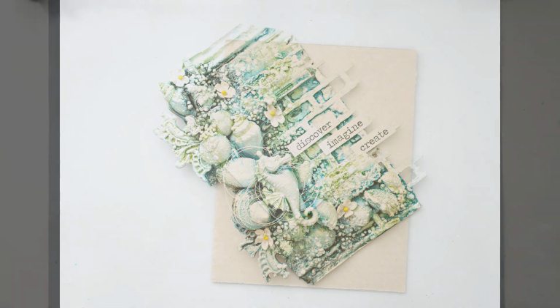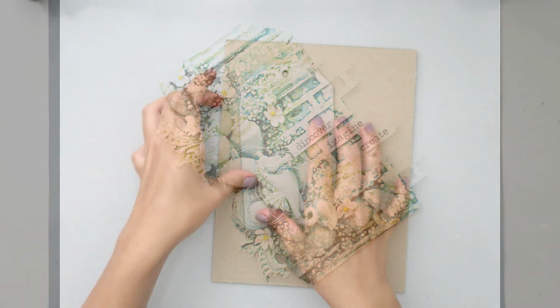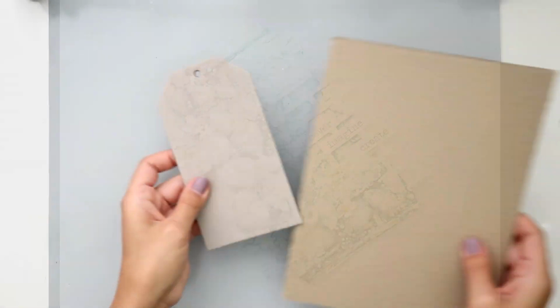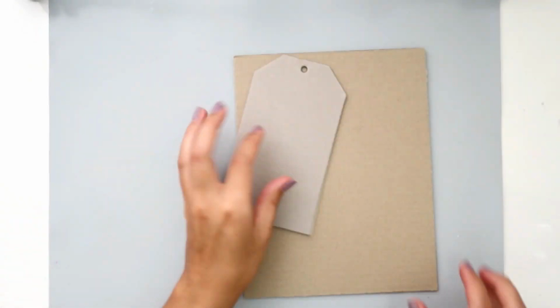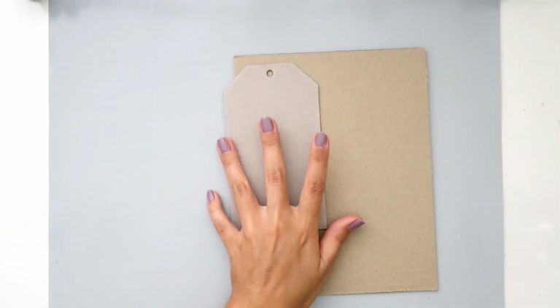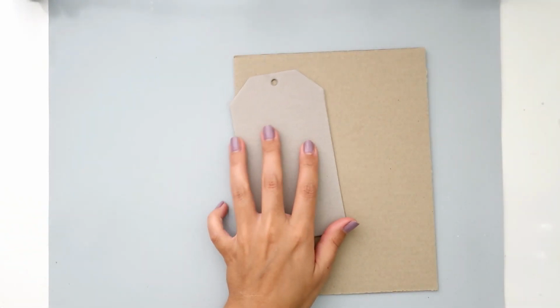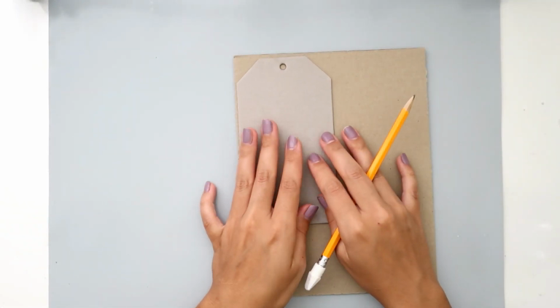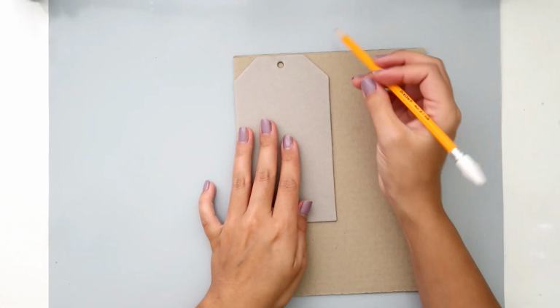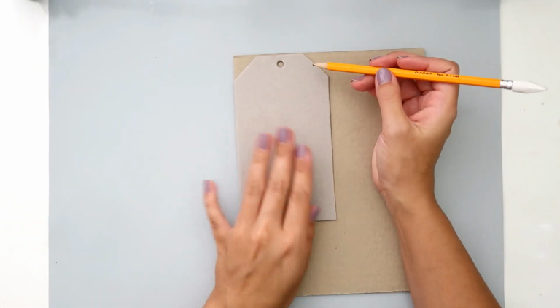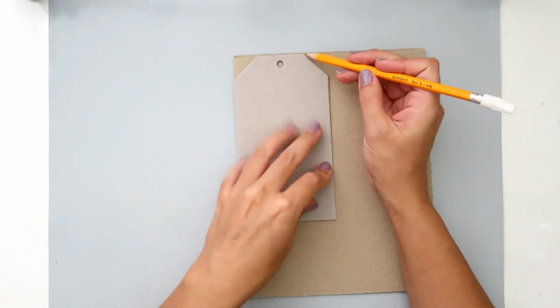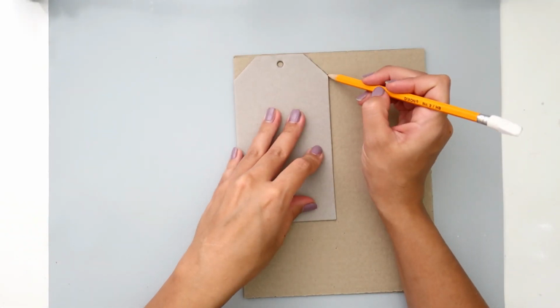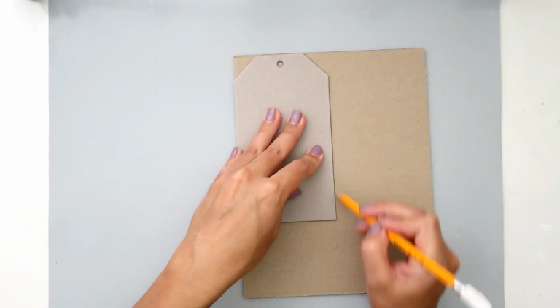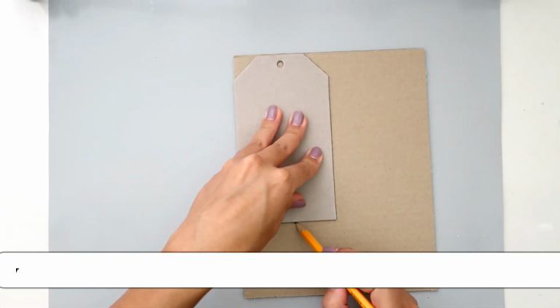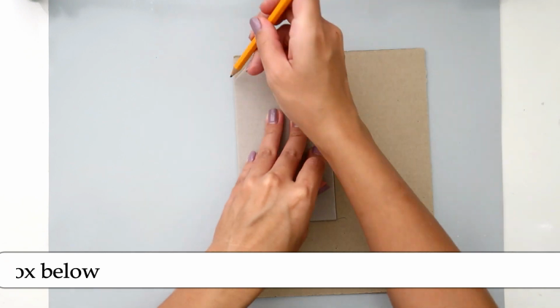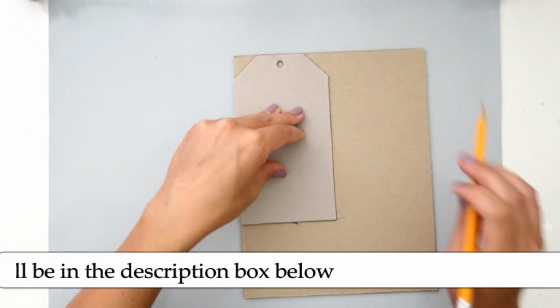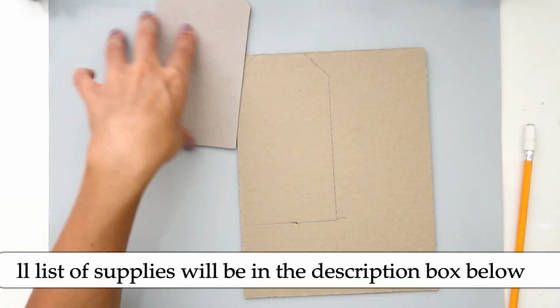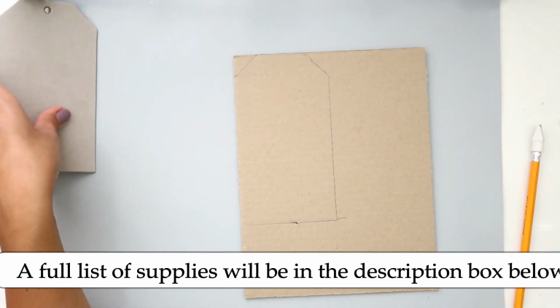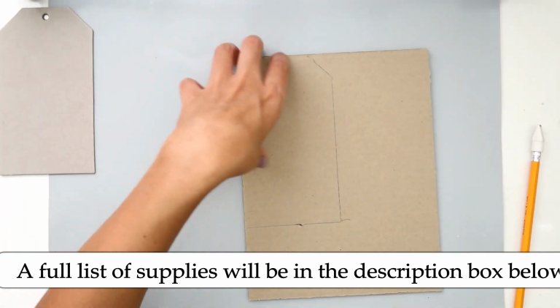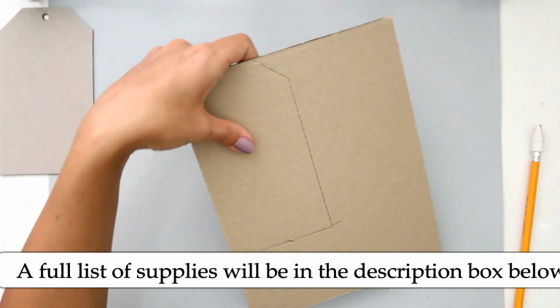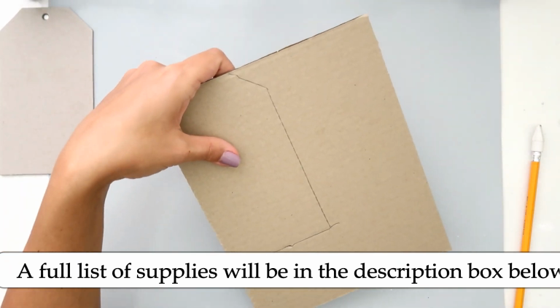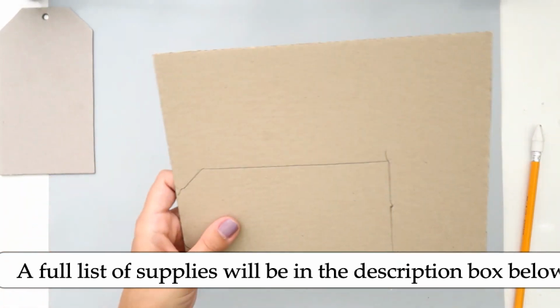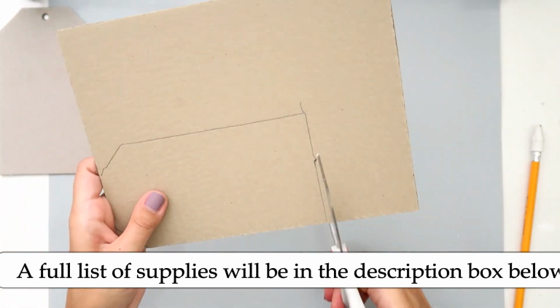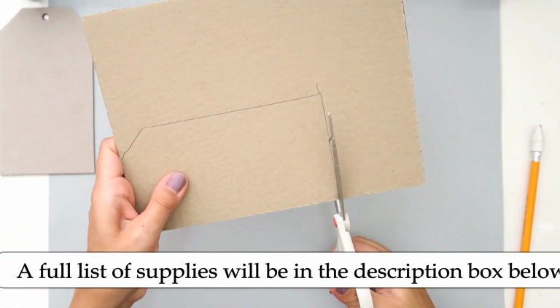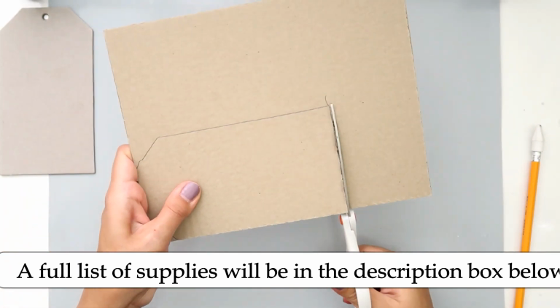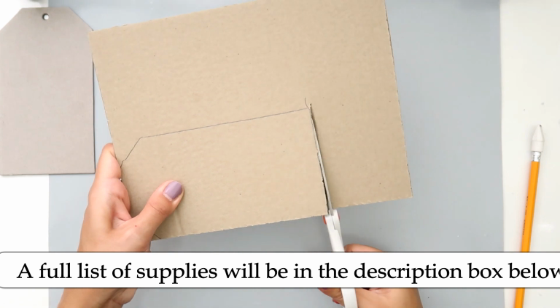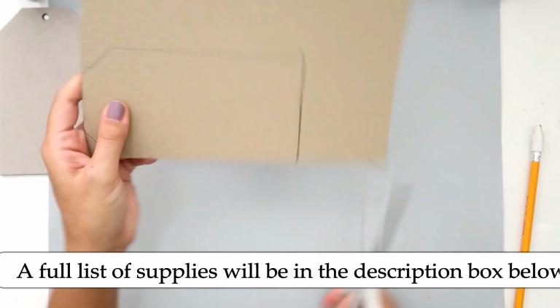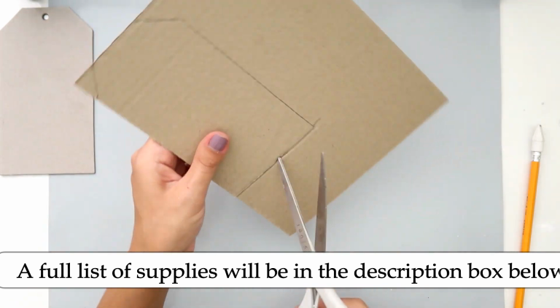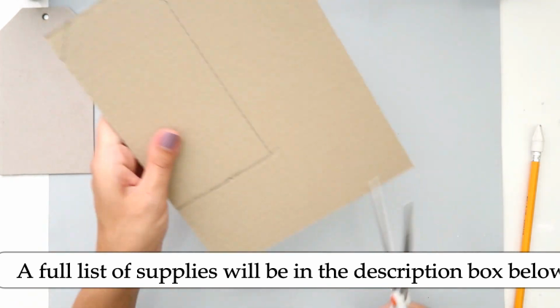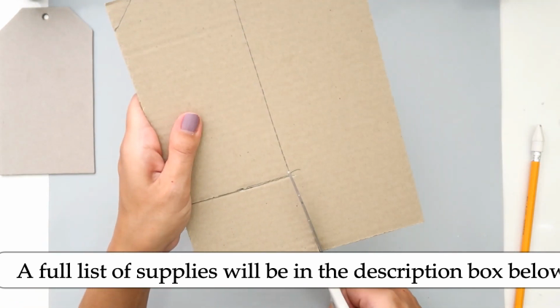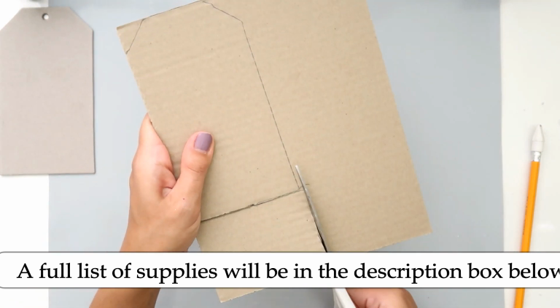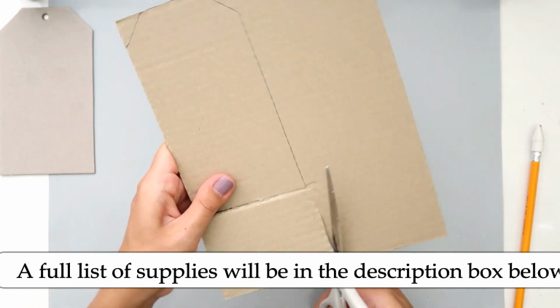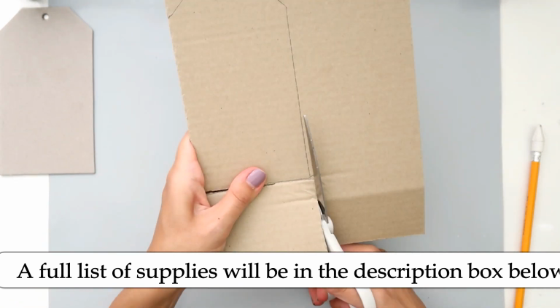Hello everybody! I hope you're having a great day. Today I'm going to be creating a mixed media tag. I'm not really using any sort of collection like a paper collection or anything like that, just lots of different things to add texture to my tag.